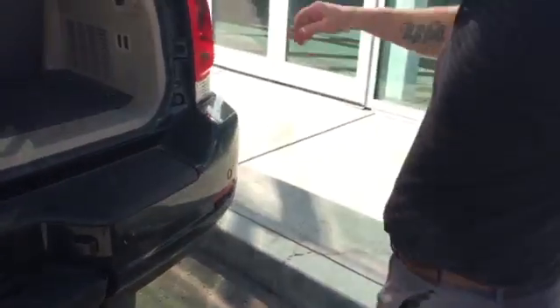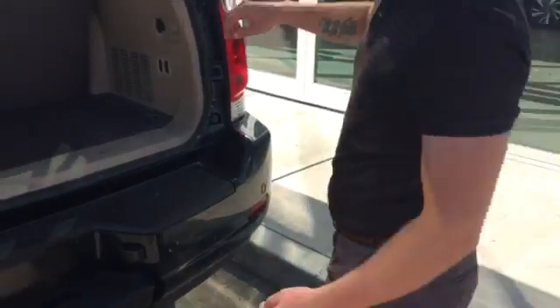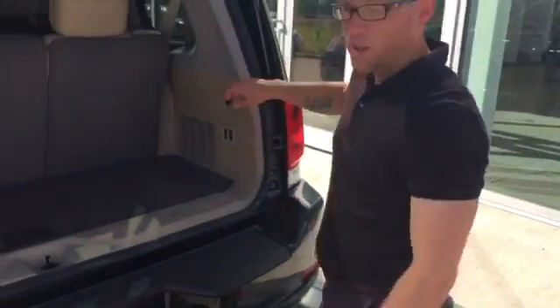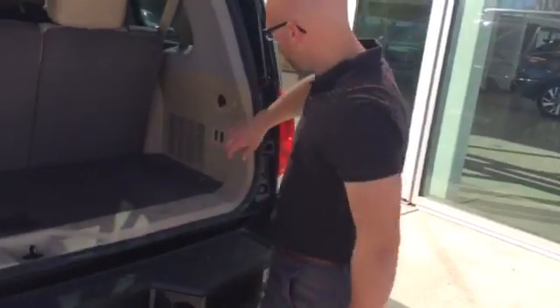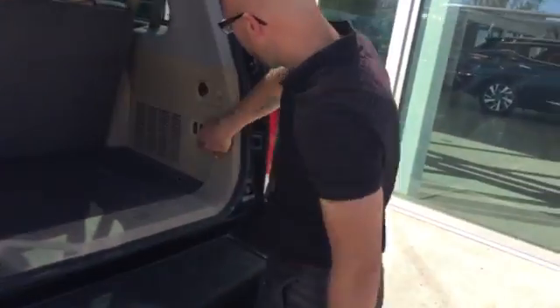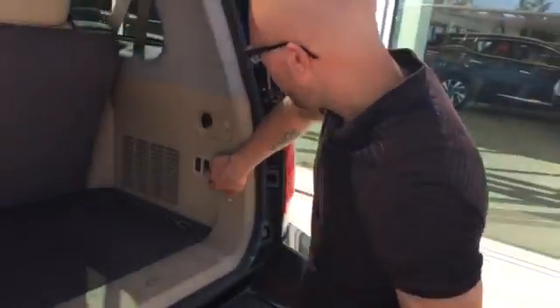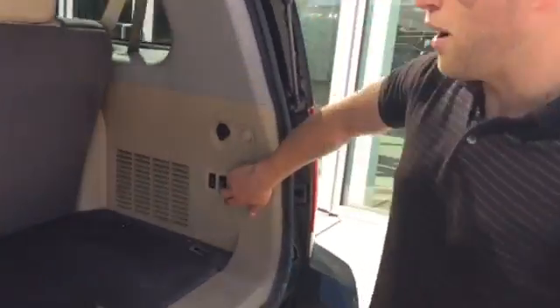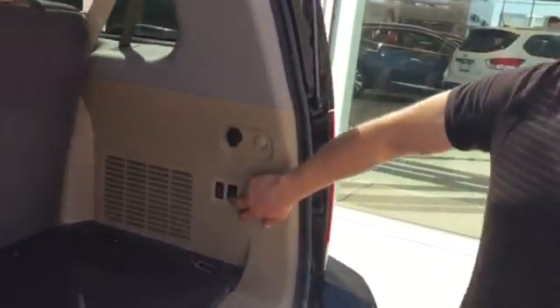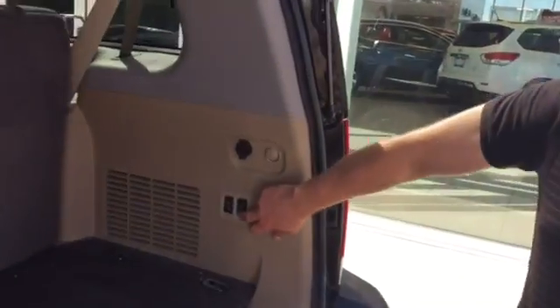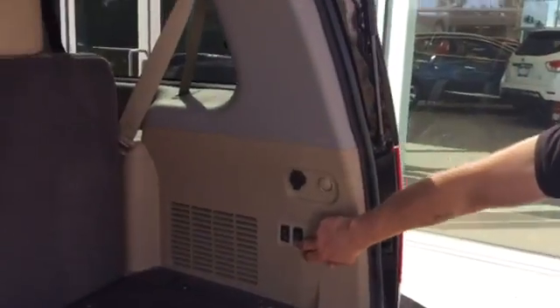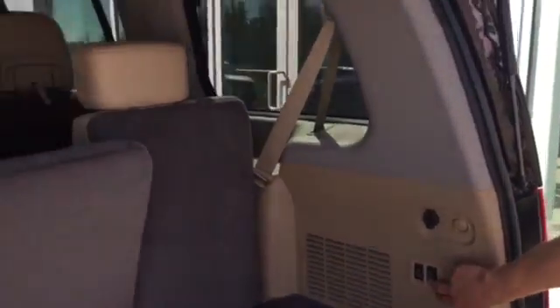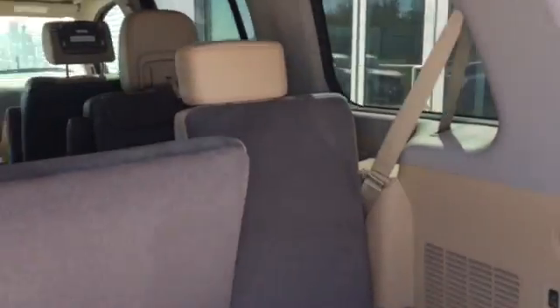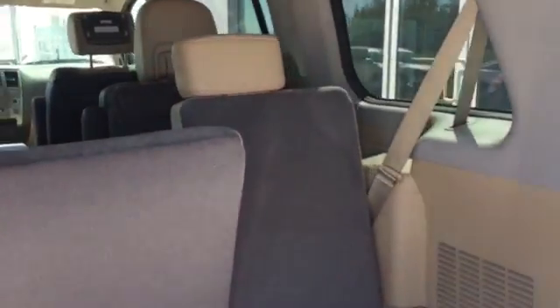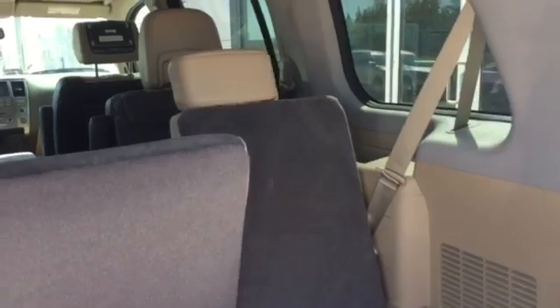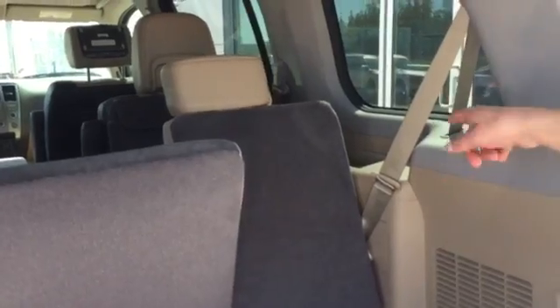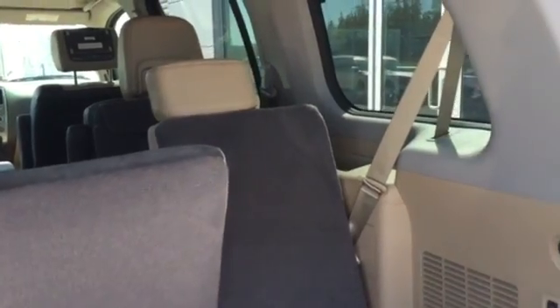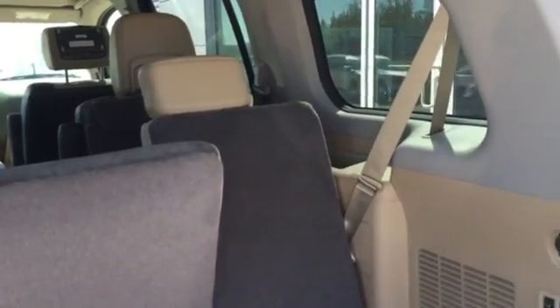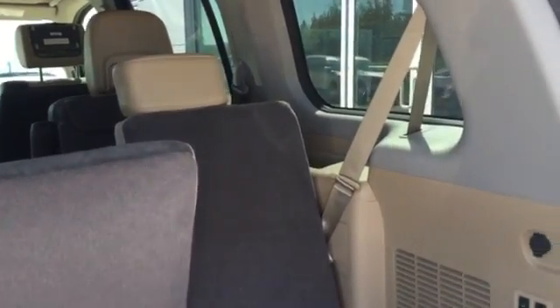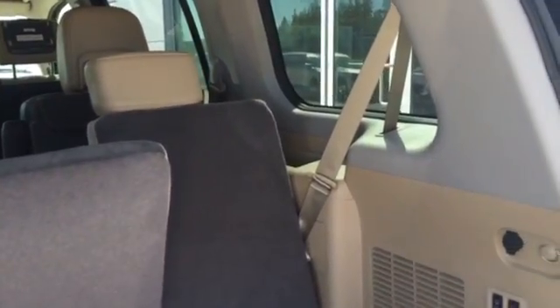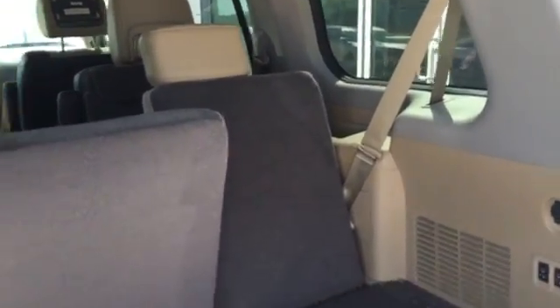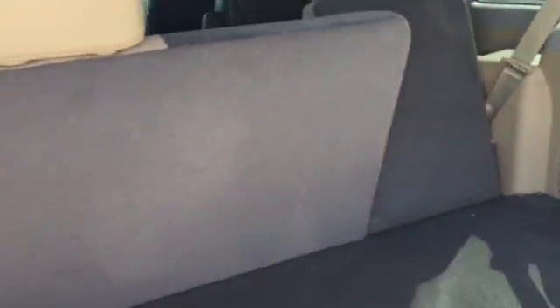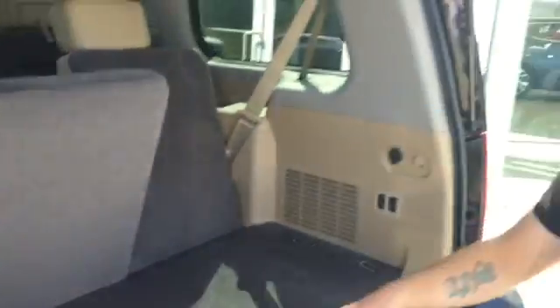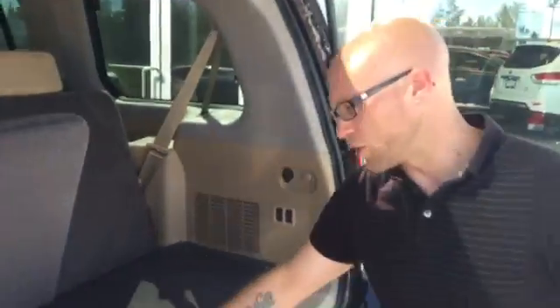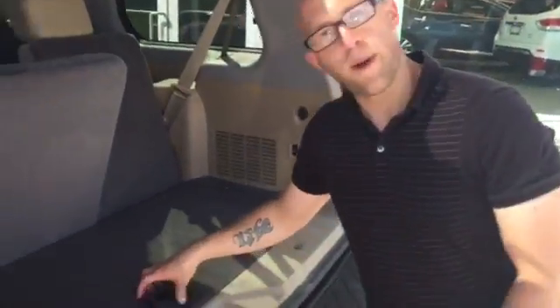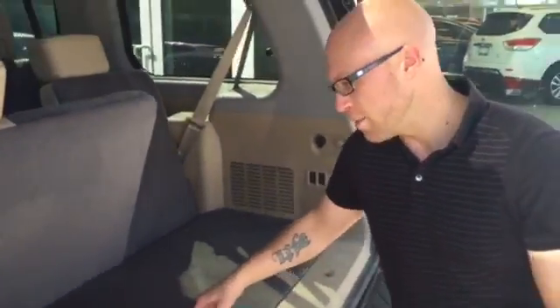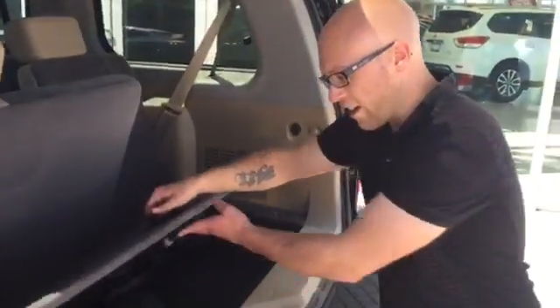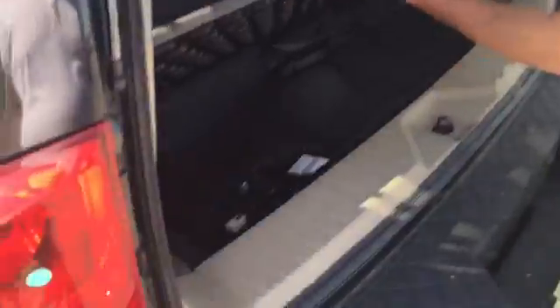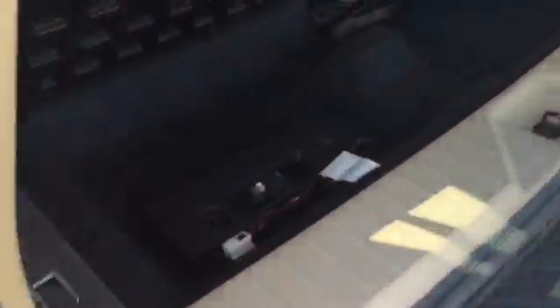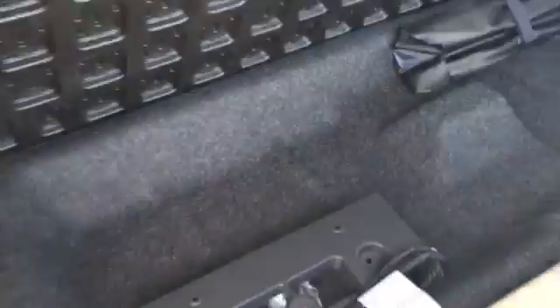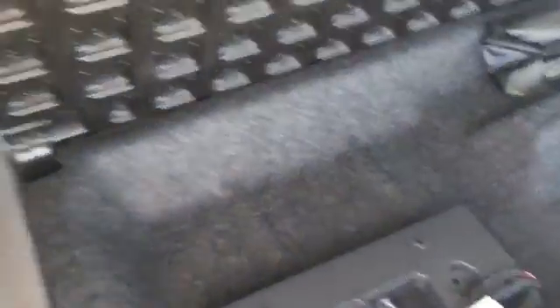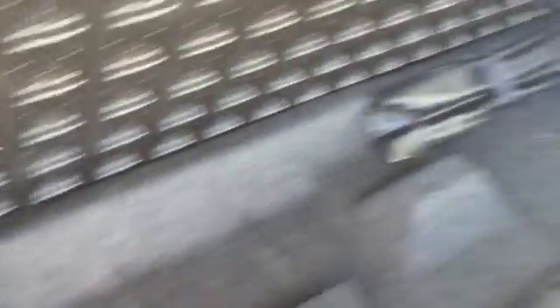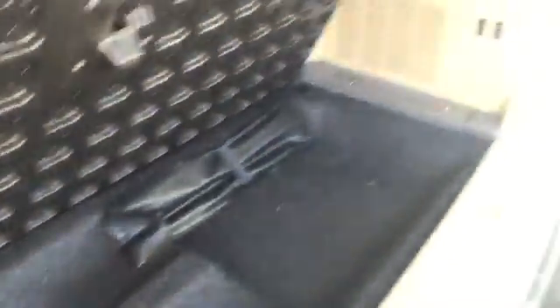On the Platinum Reserve you've got power folding seats in the rear — a simple push of a button either here or right next to the second row — and it'll give you a lot more storage capacity in the back. Plus you've got storage underneath there as well.